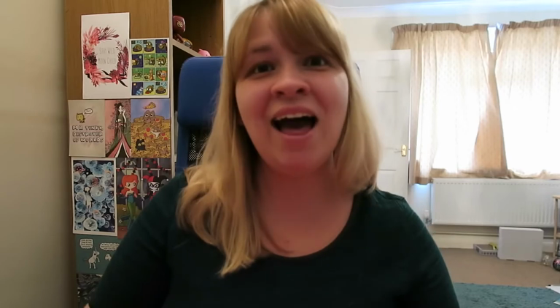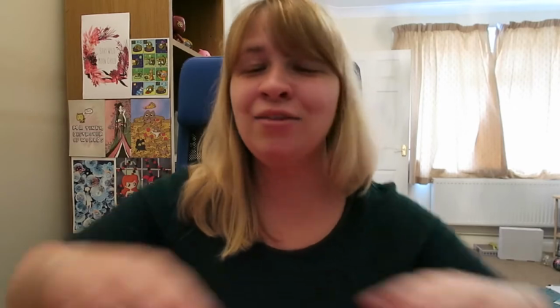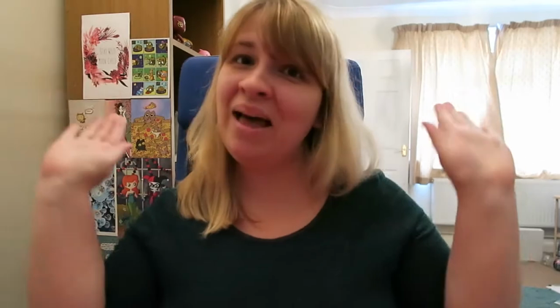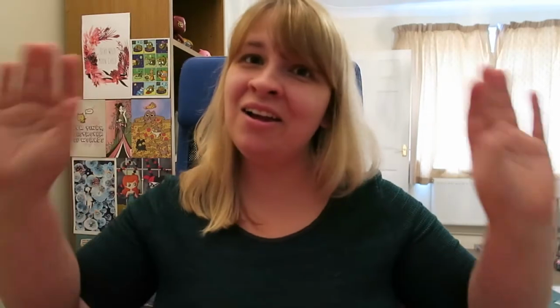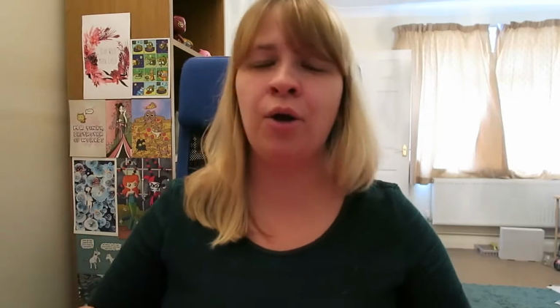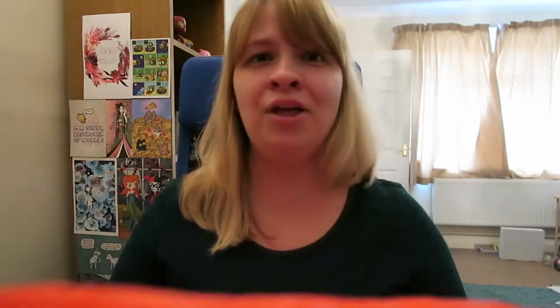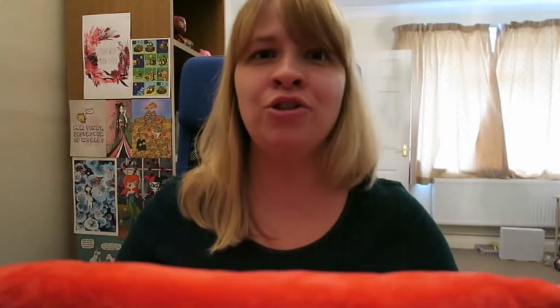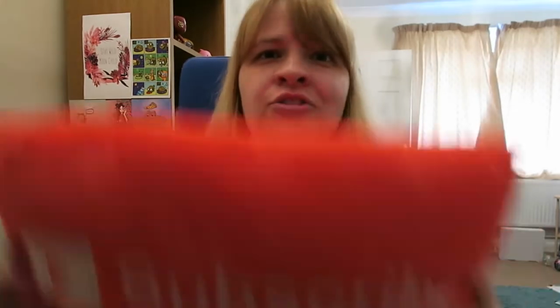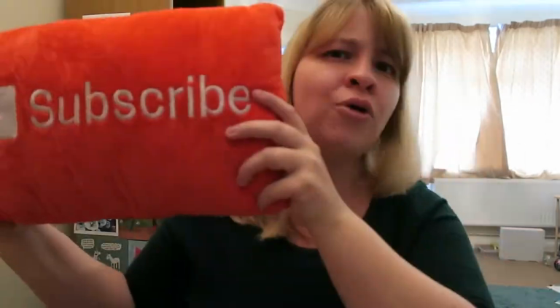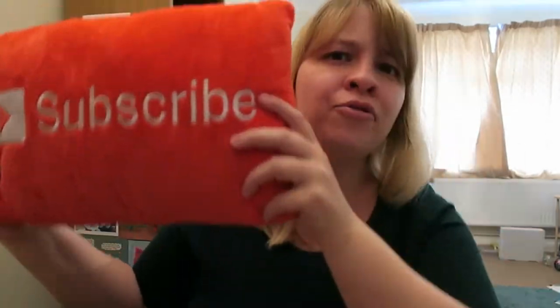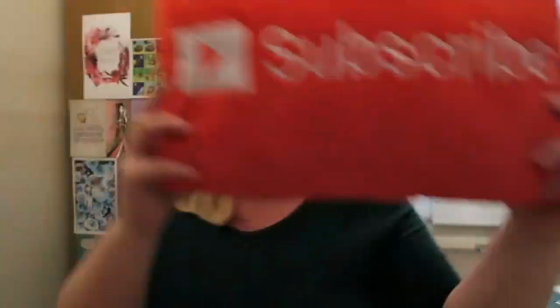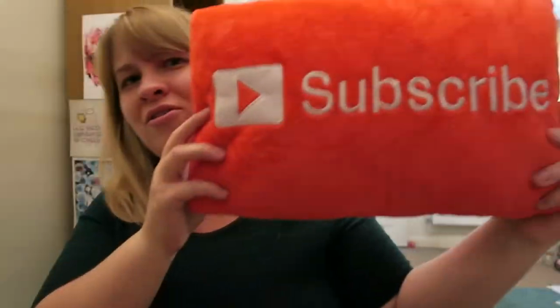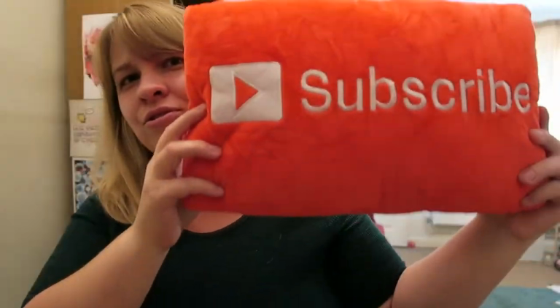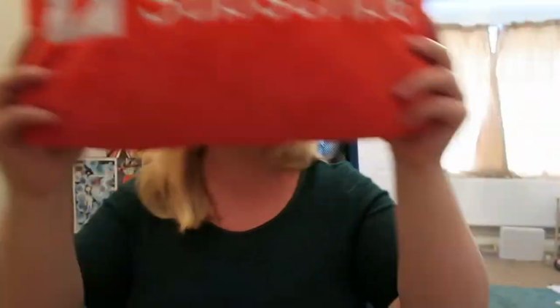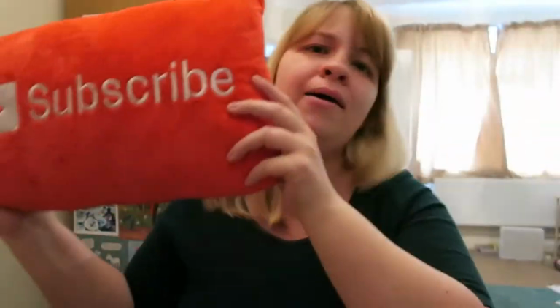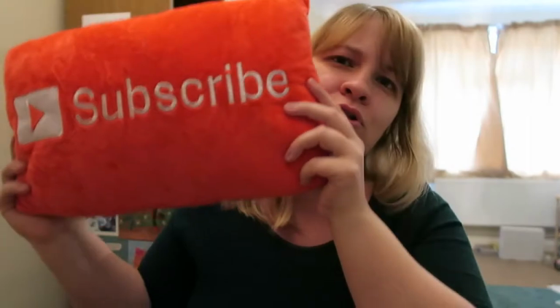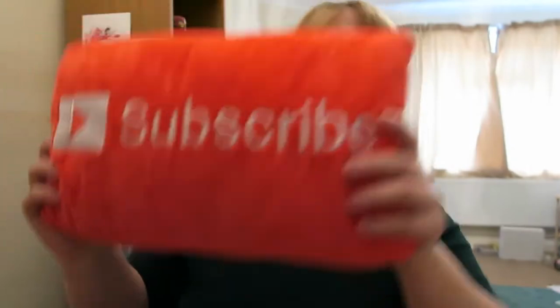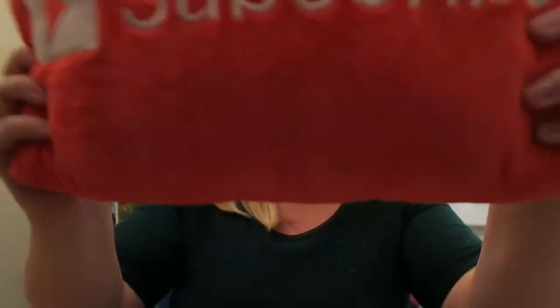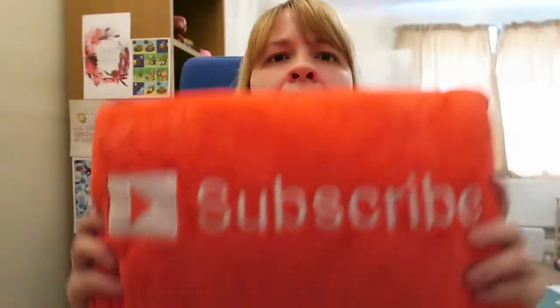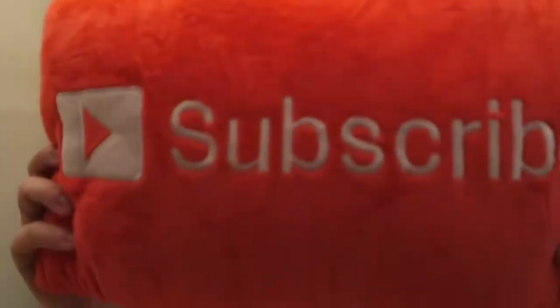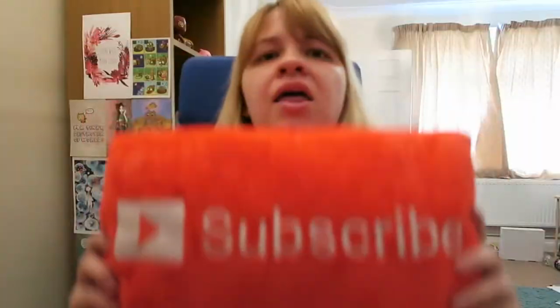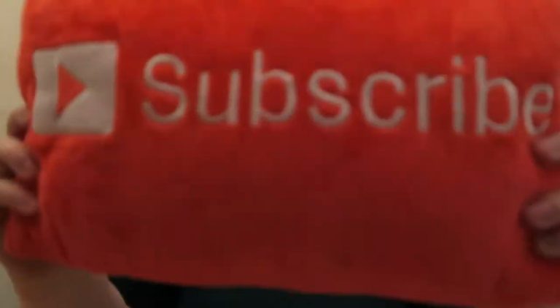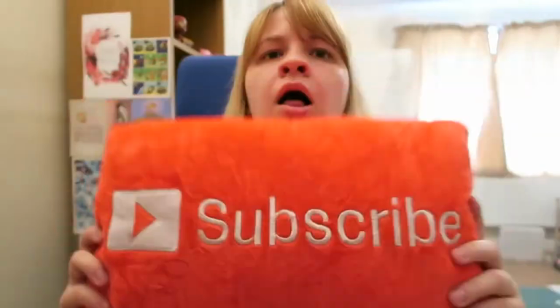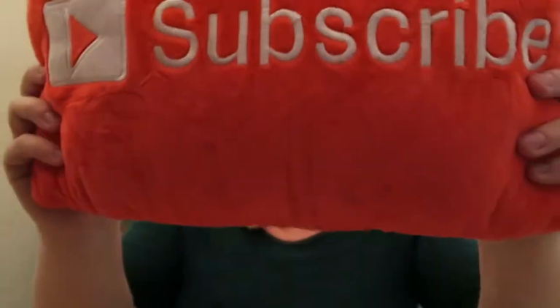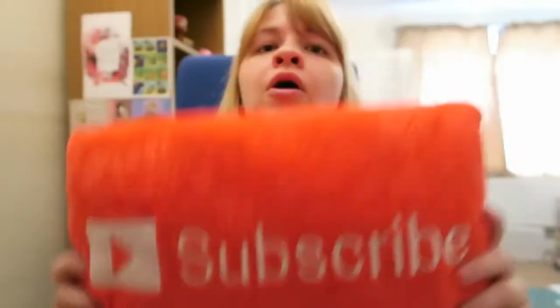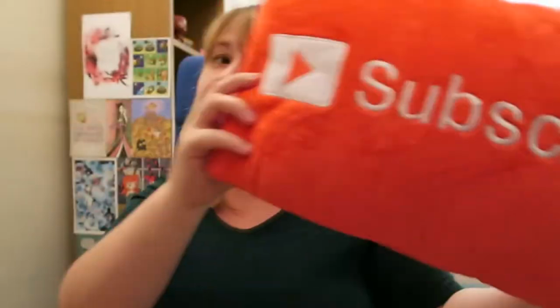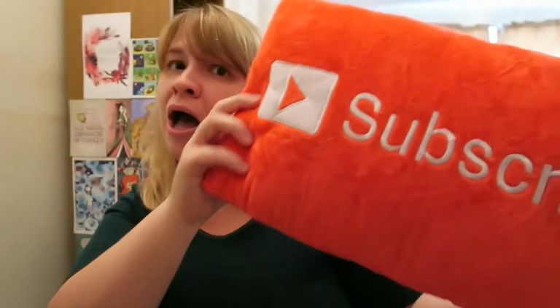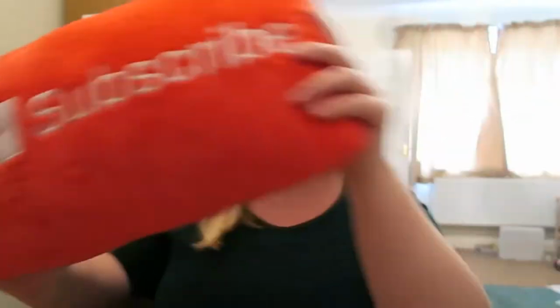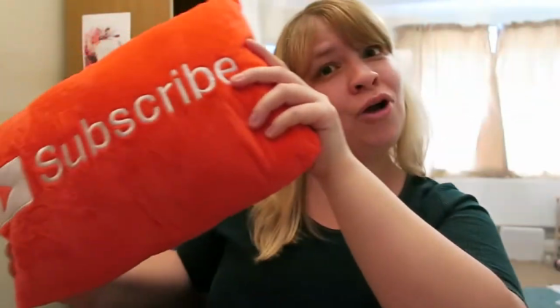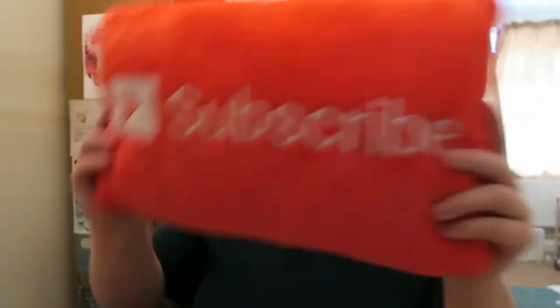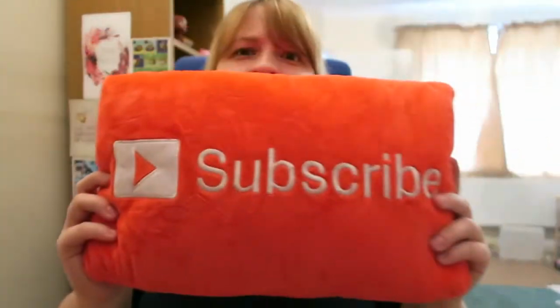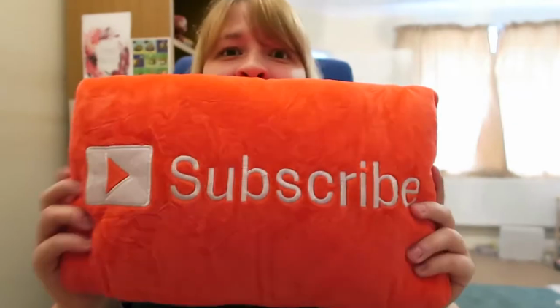Hey guys, Mel here. I really want you to subscribe — click that button below and subscribe!